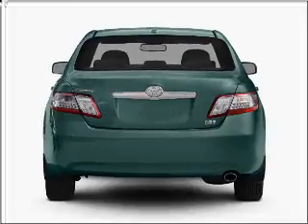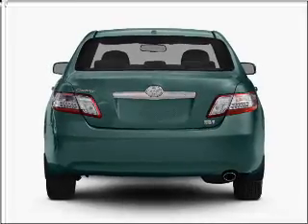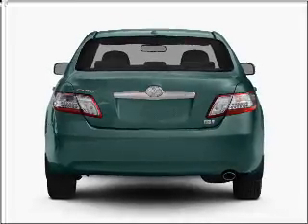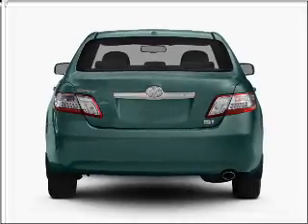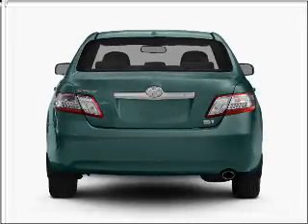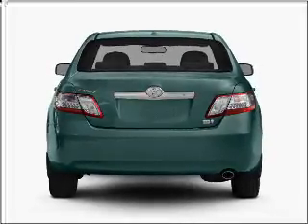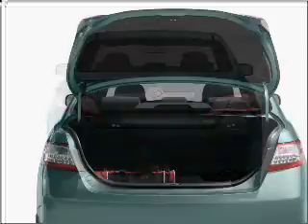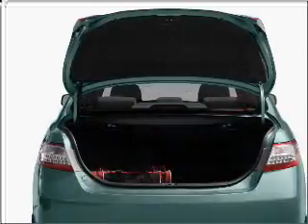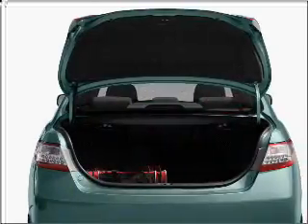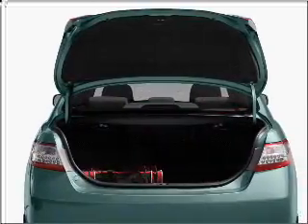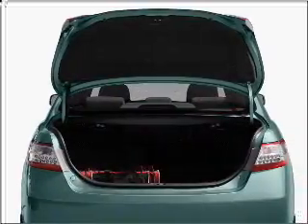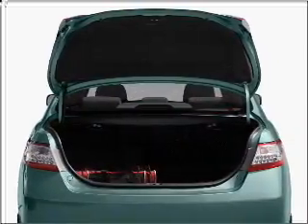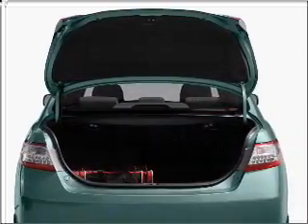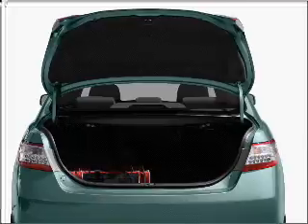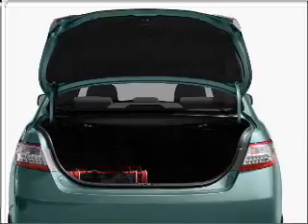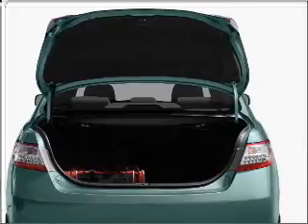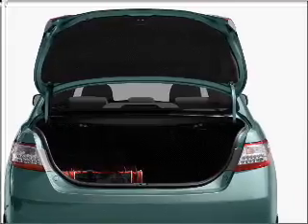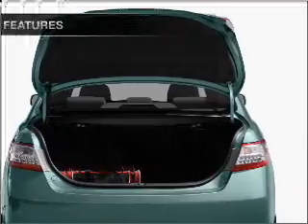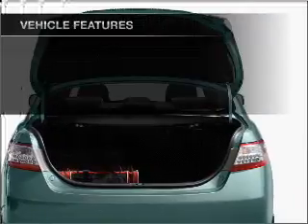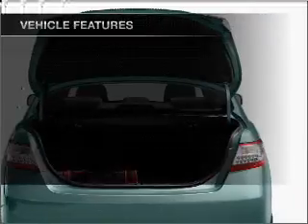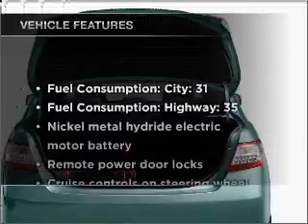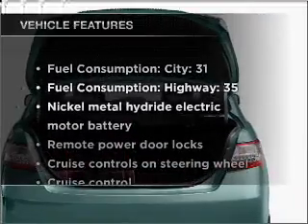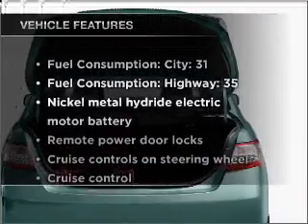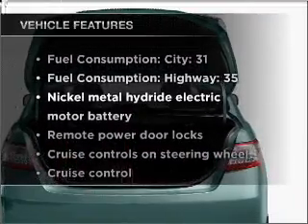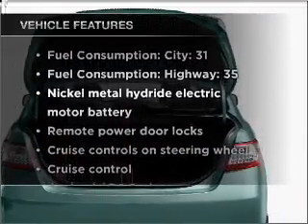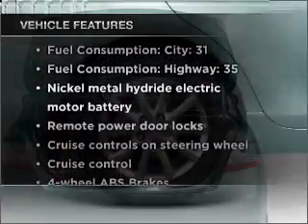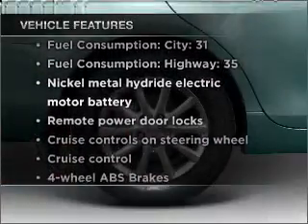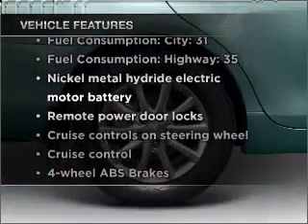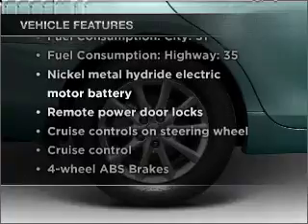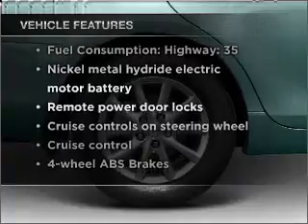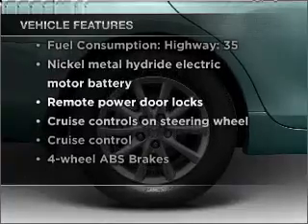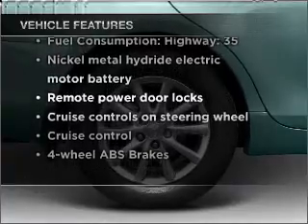Brake safely with the anti-lock braking system. Tailor the temperature to your preference and your passengers. With these notable features, you won't want to miss out on the opportunity to own this amazing vehicle.